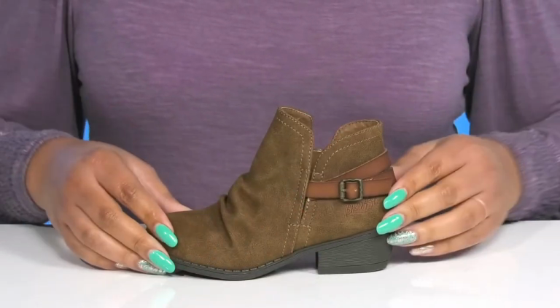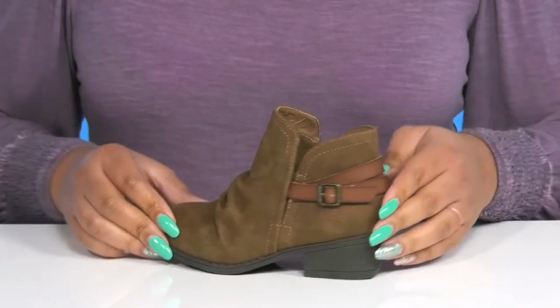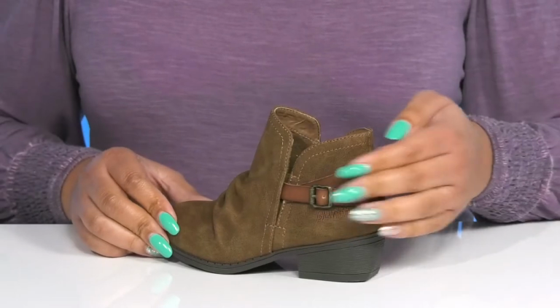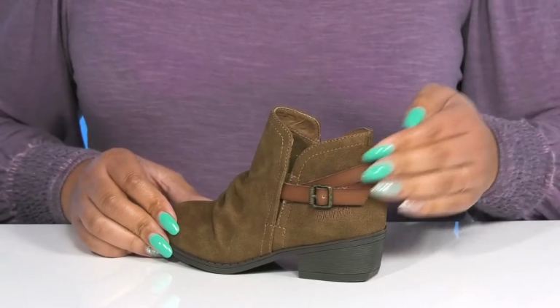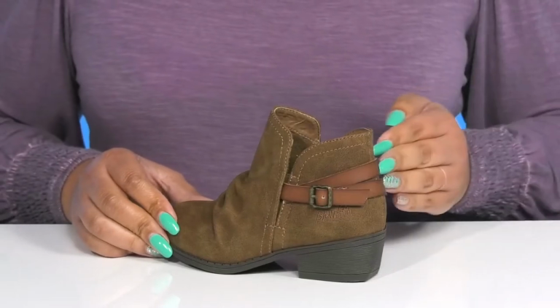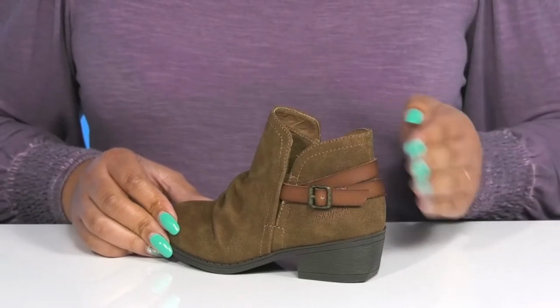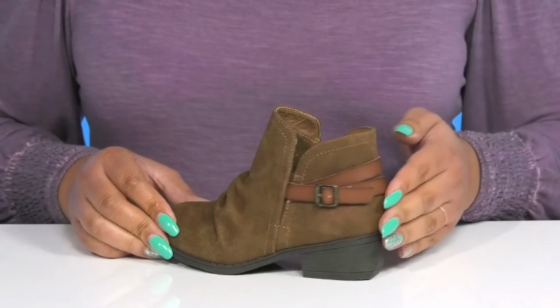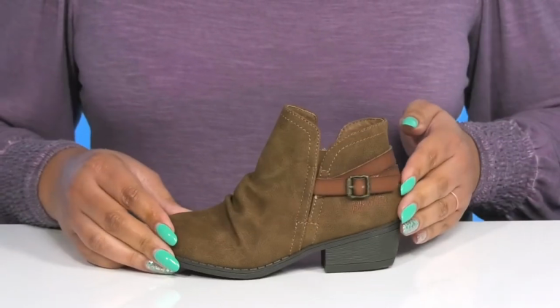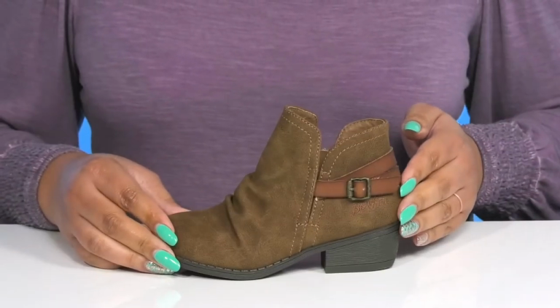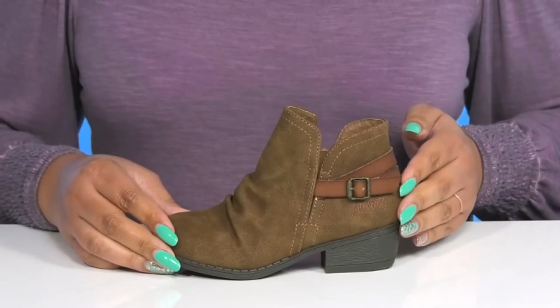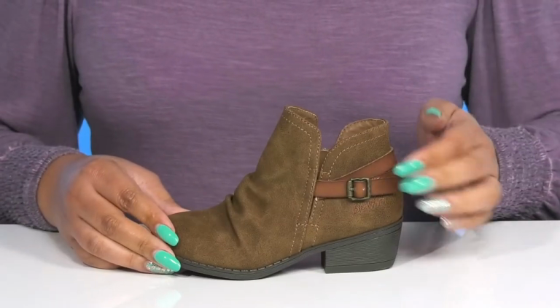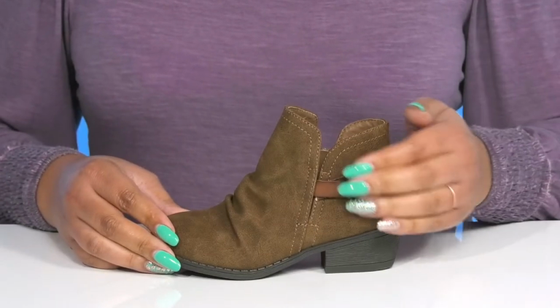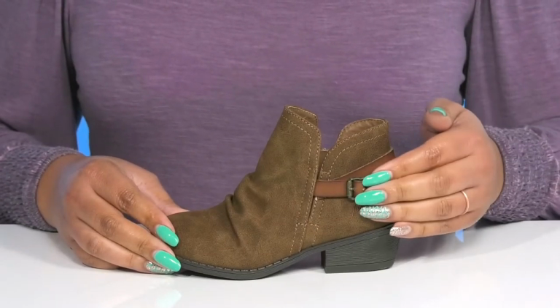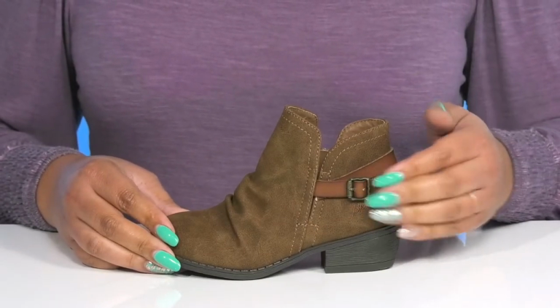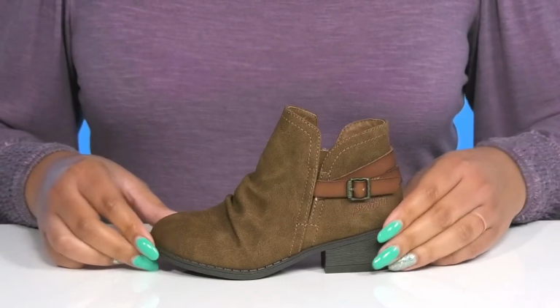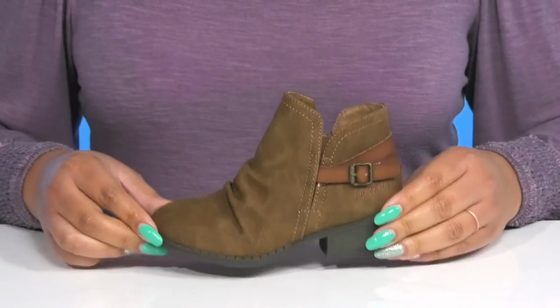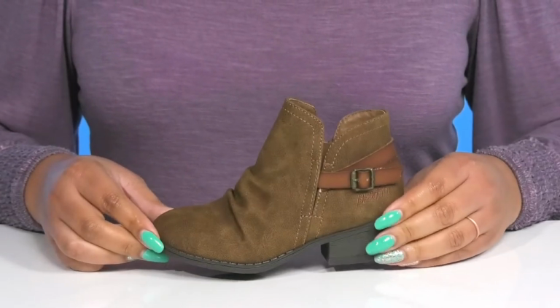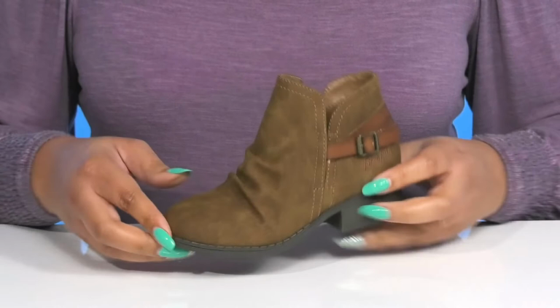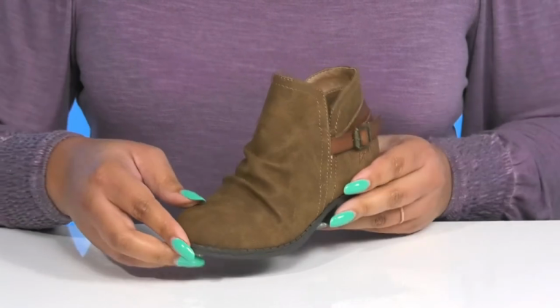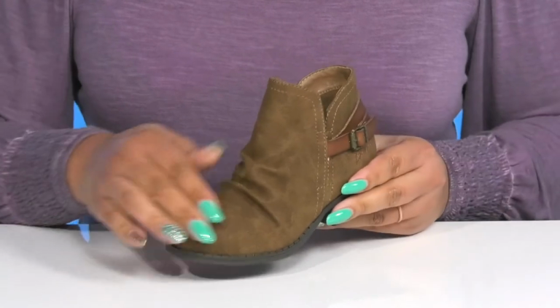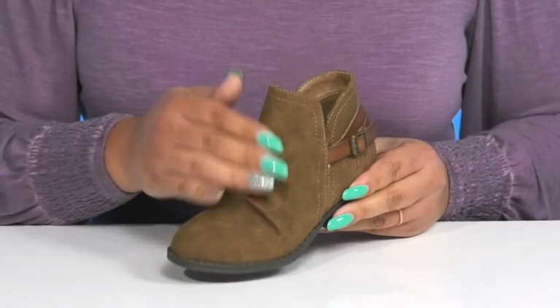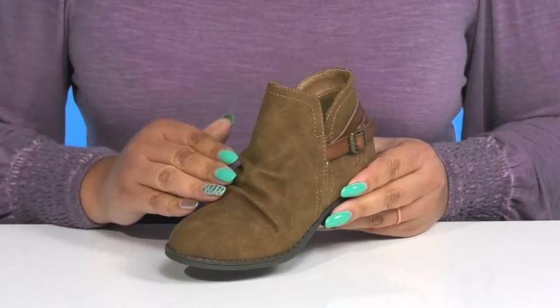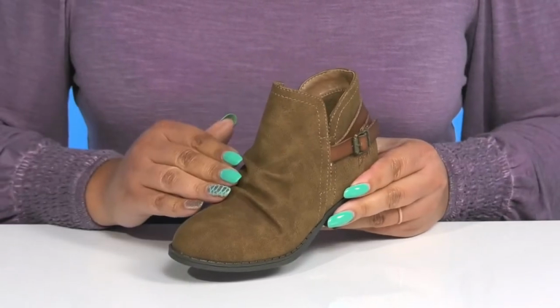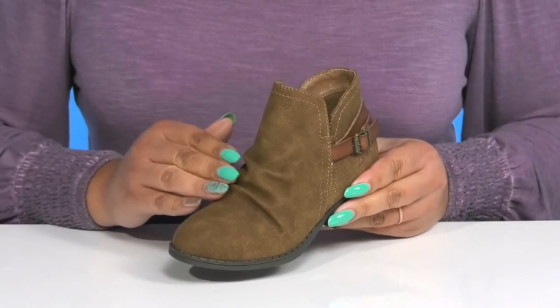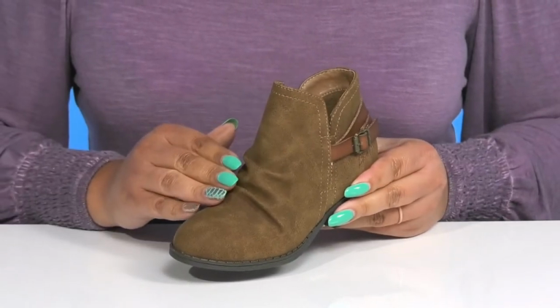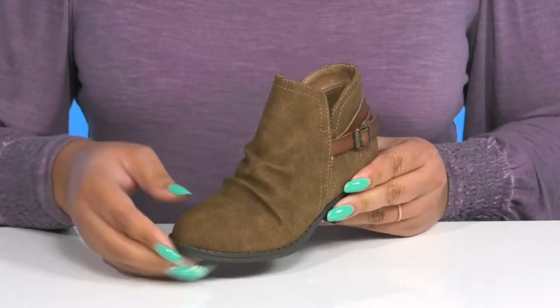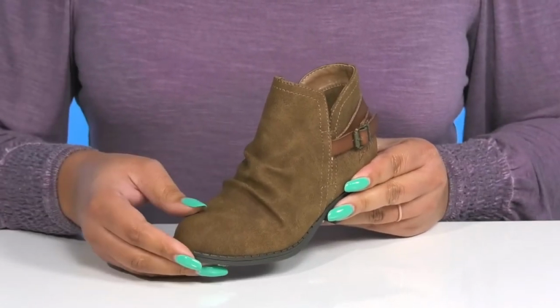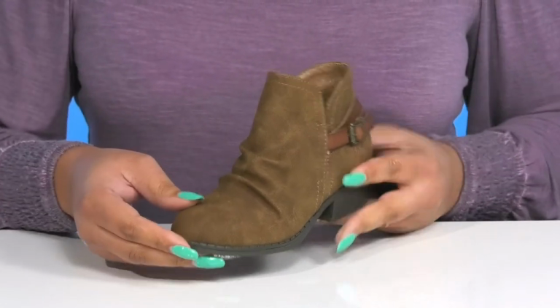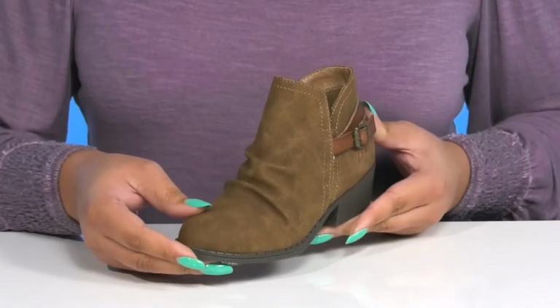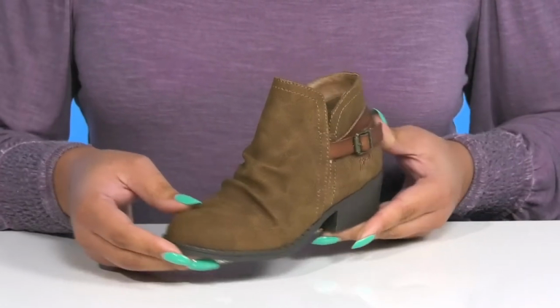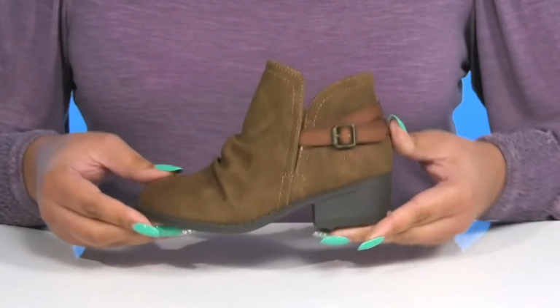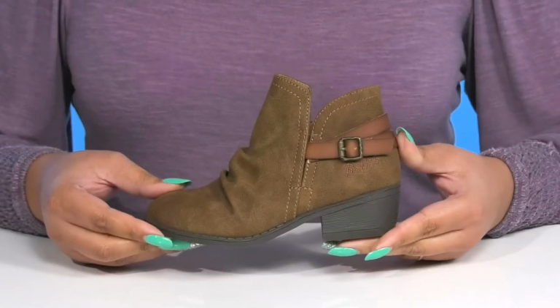They have two fixed straps that wrap around the back of the foot with a buckle accent for a nice touch. There's also some ruching details on the vamp to keep them on trend.